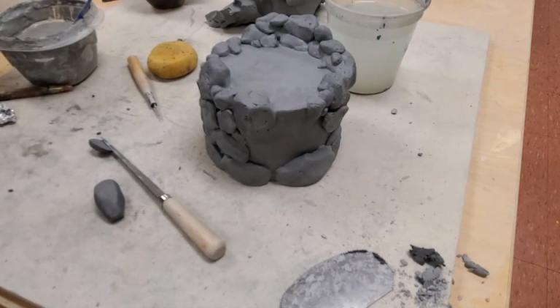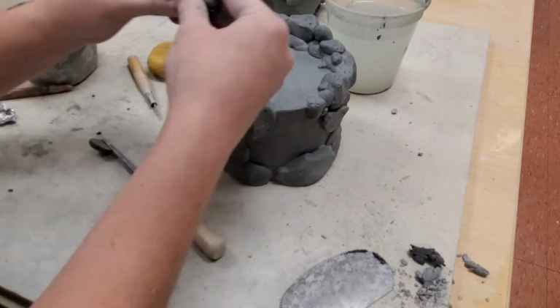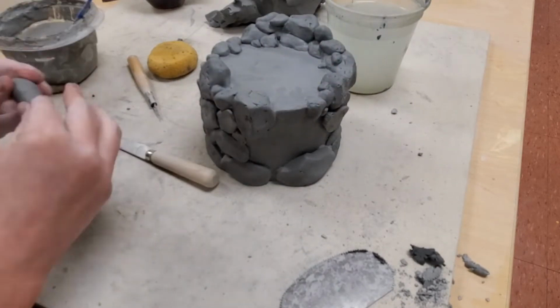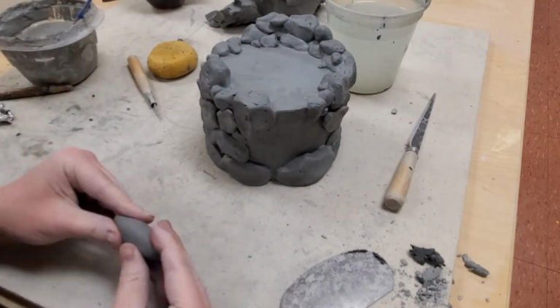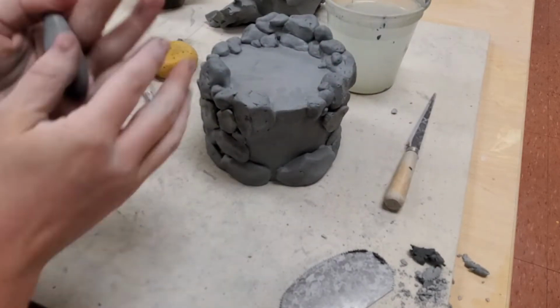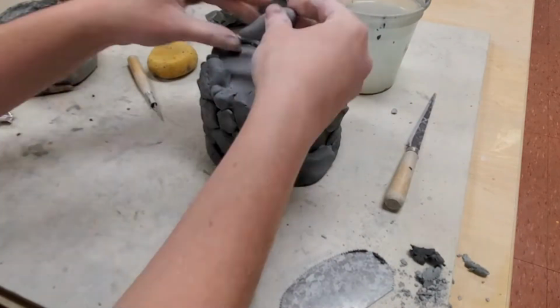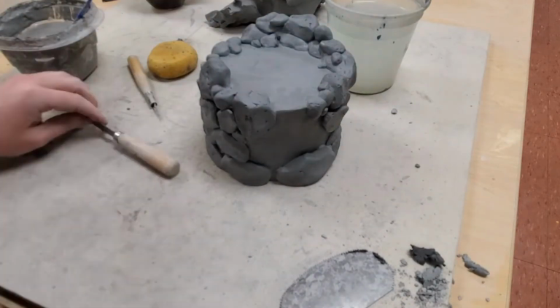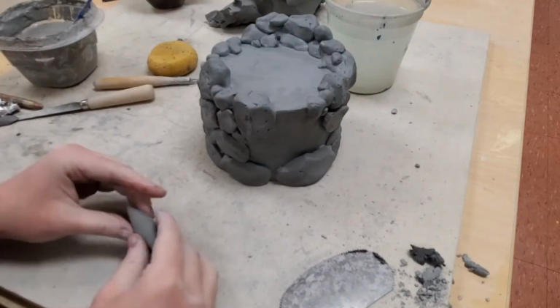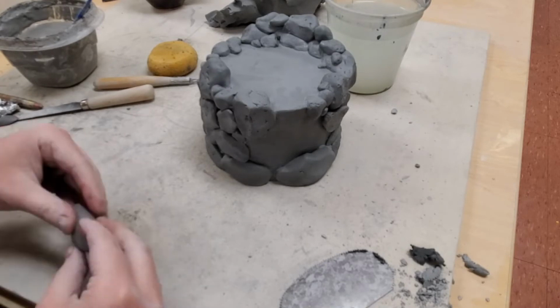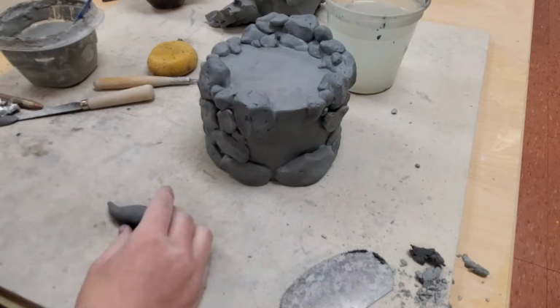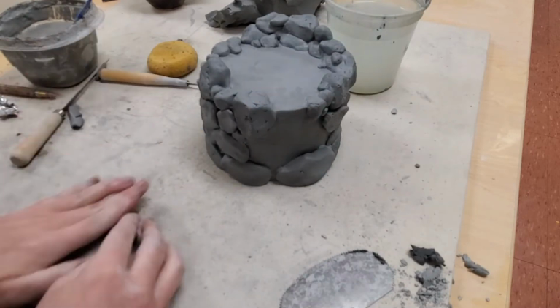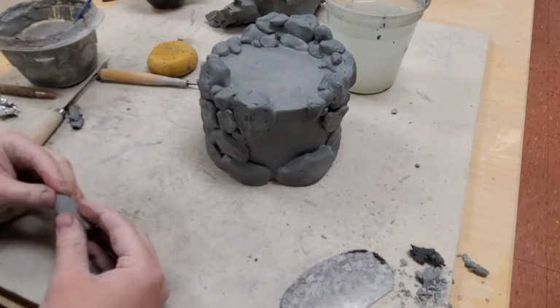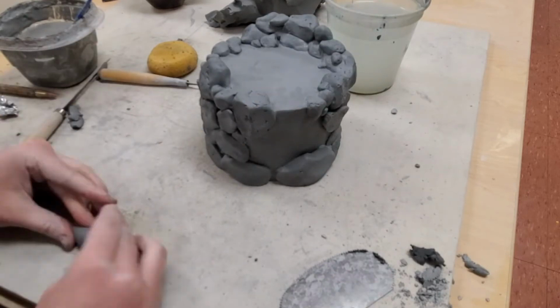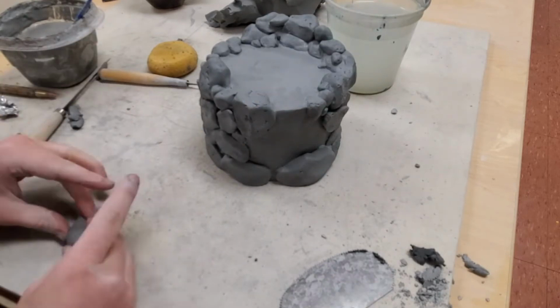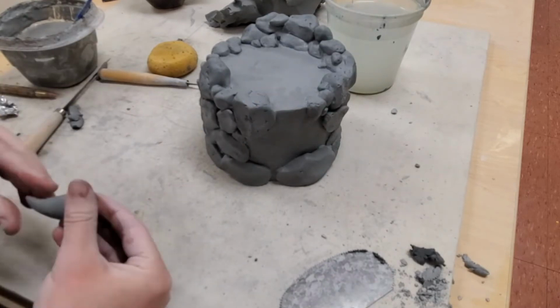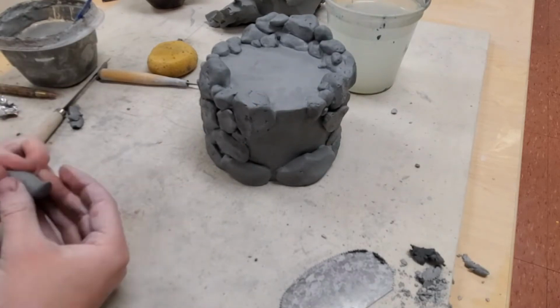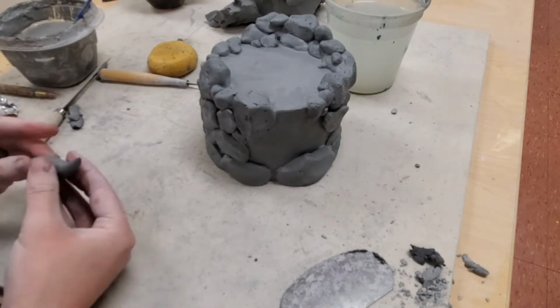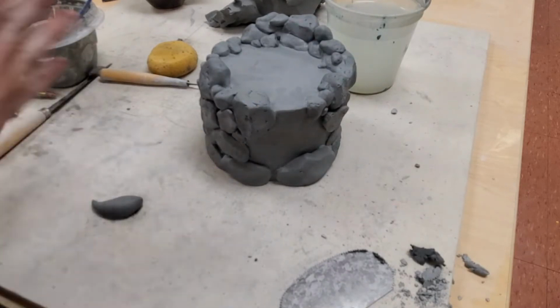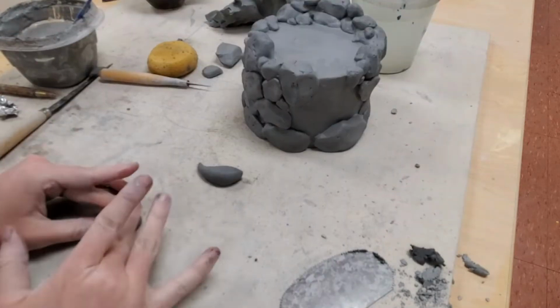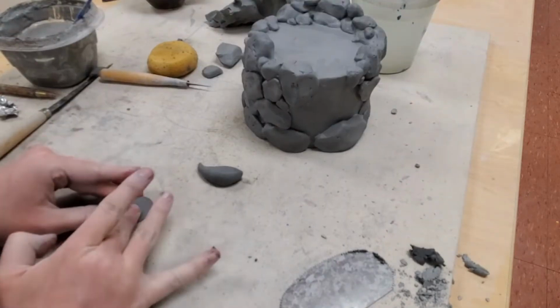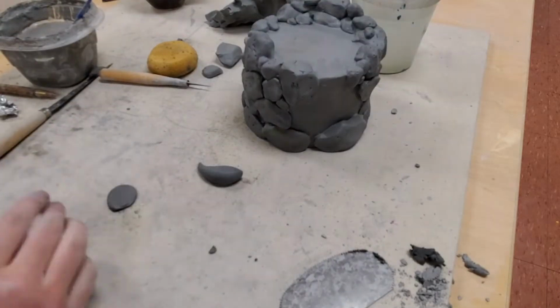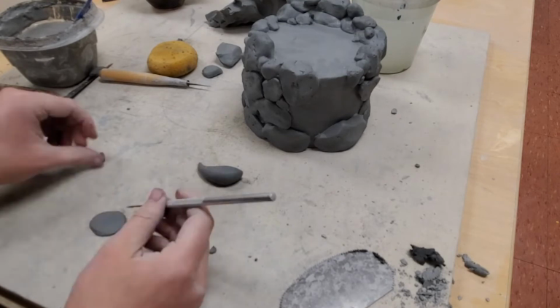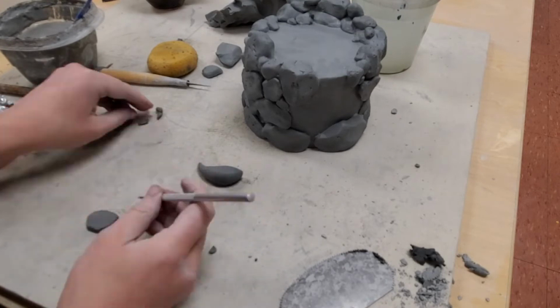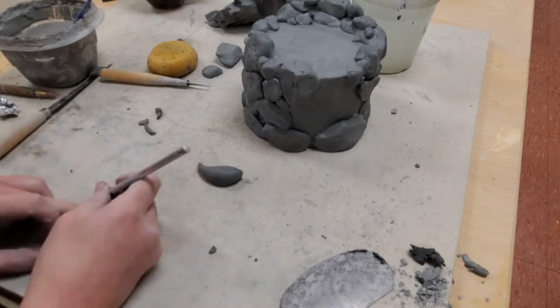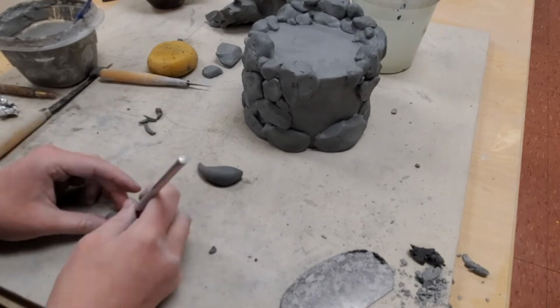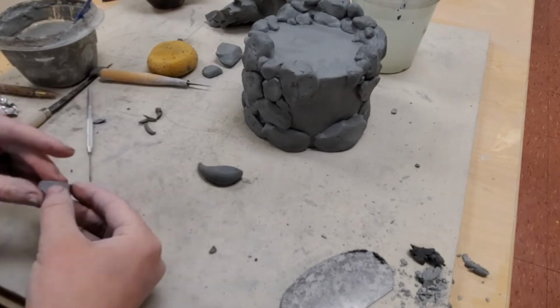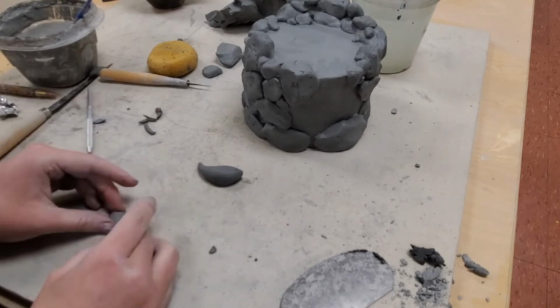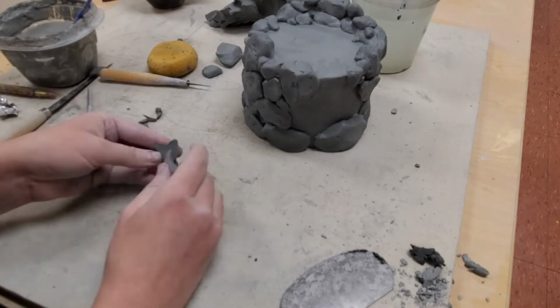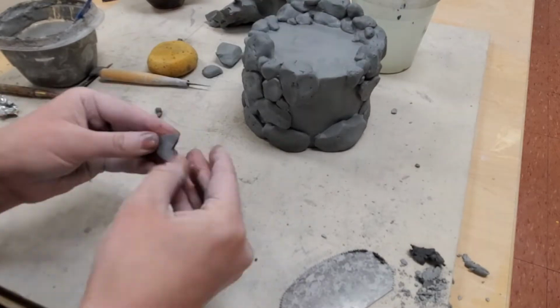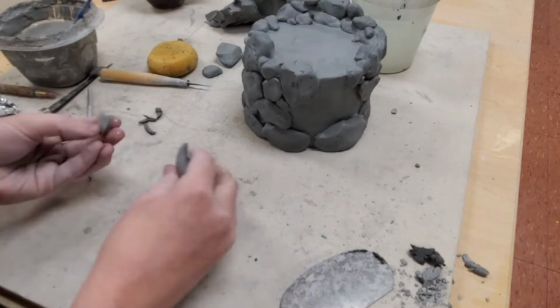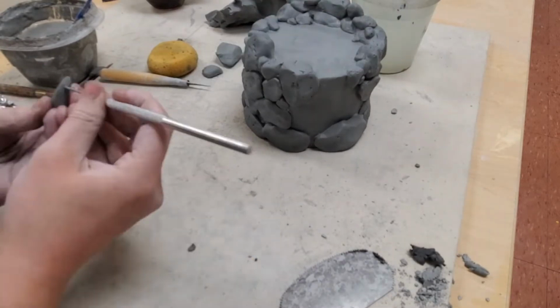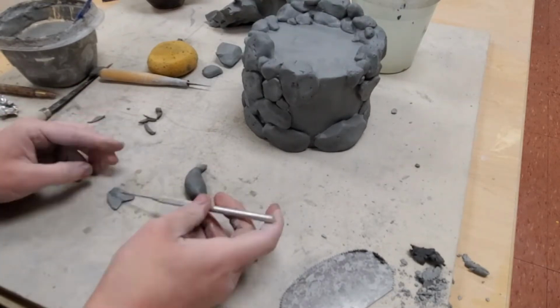You never fire a closed form of clay with trapped air on the inside, or this clay will explode in the firing. One of my last steps in this project is to cut the lid into it, which will prevent explosions from happening.